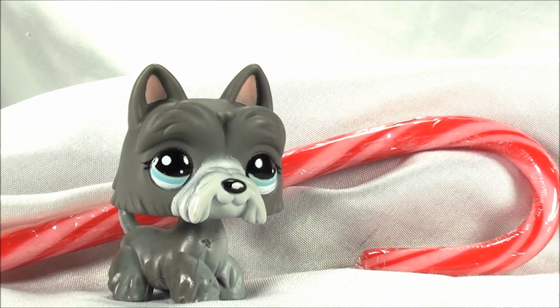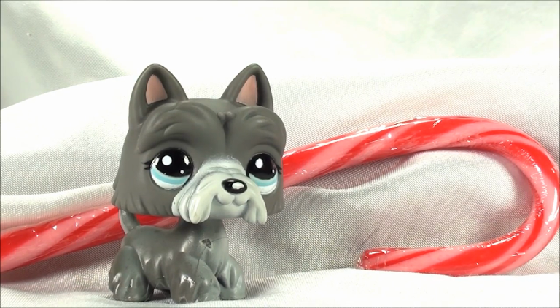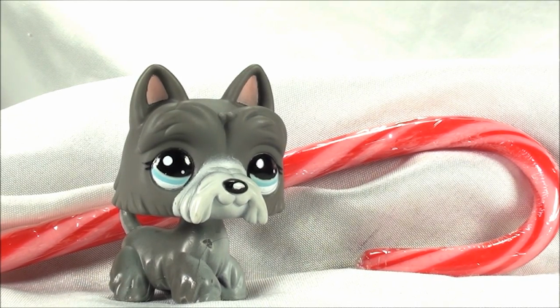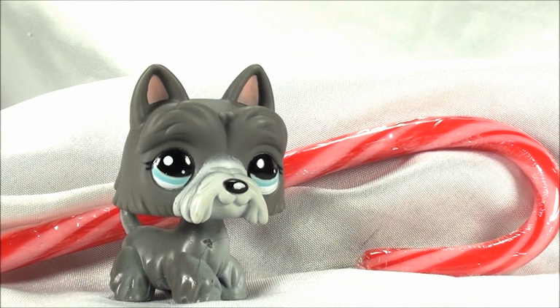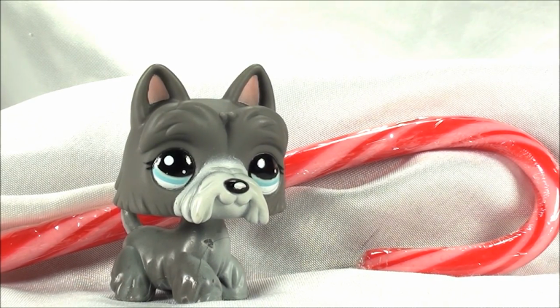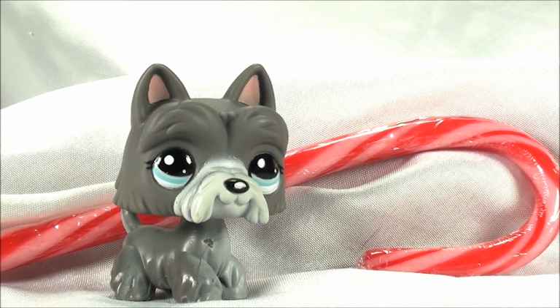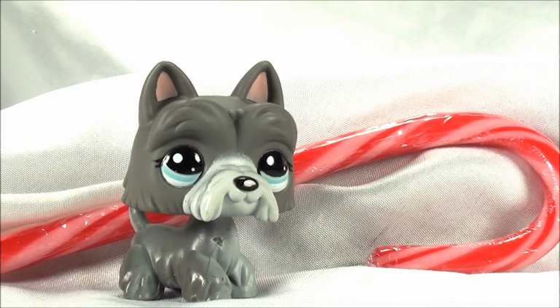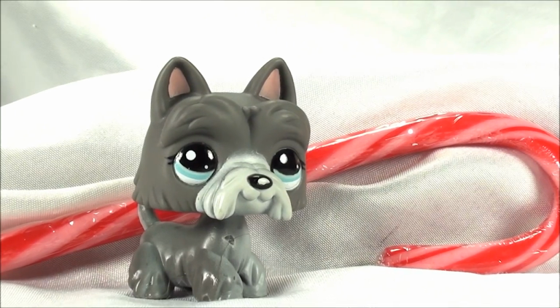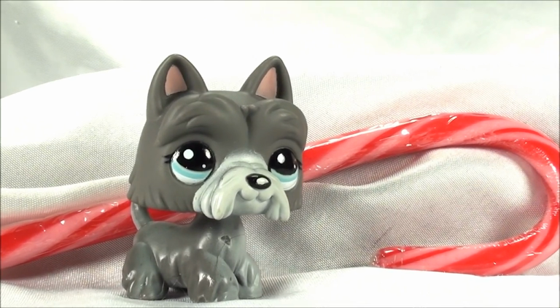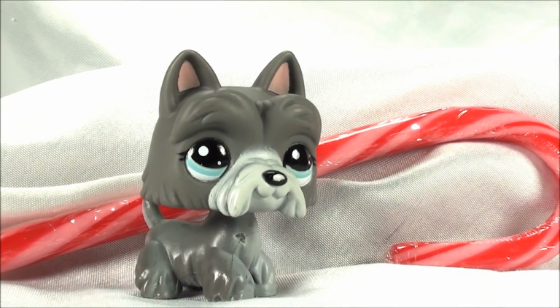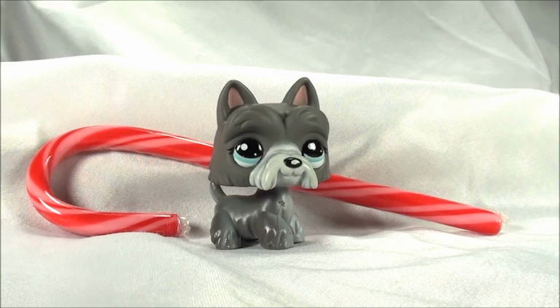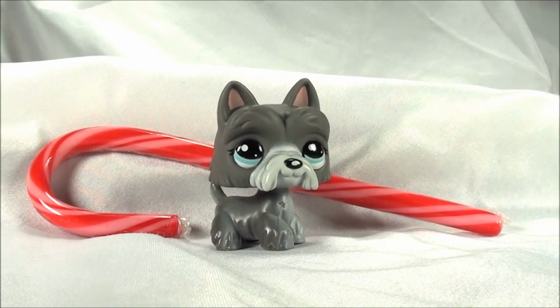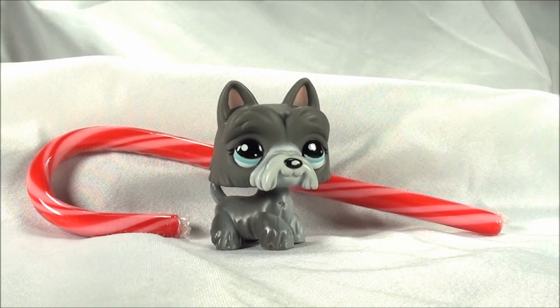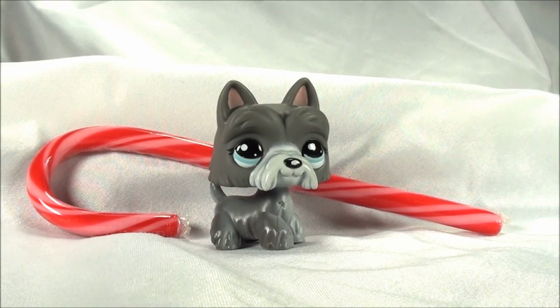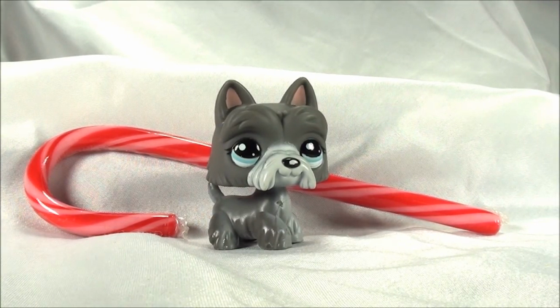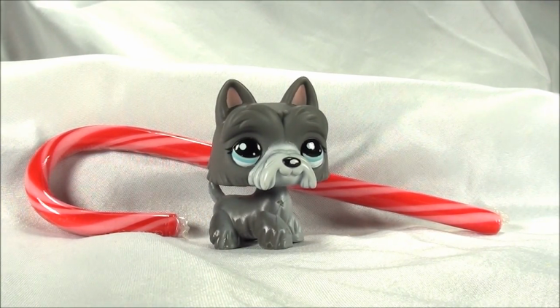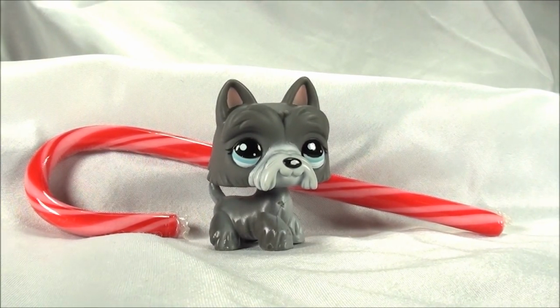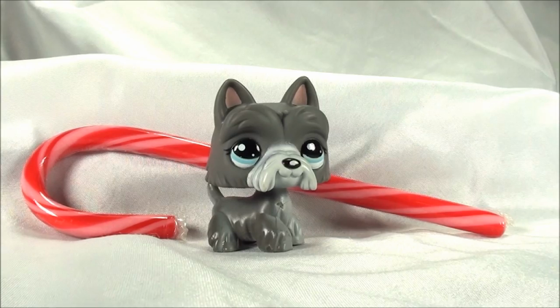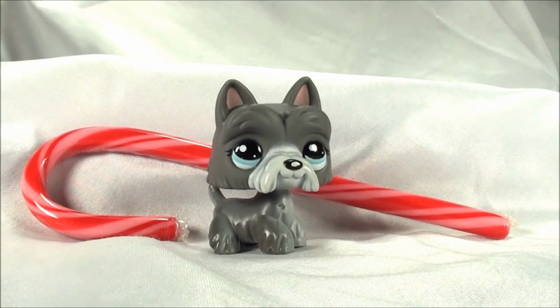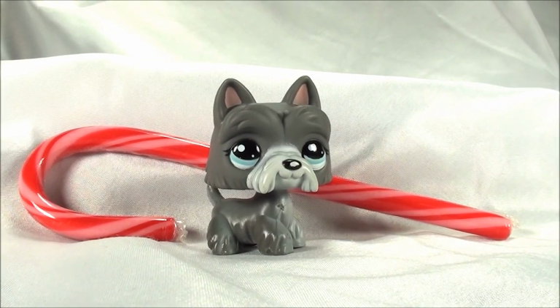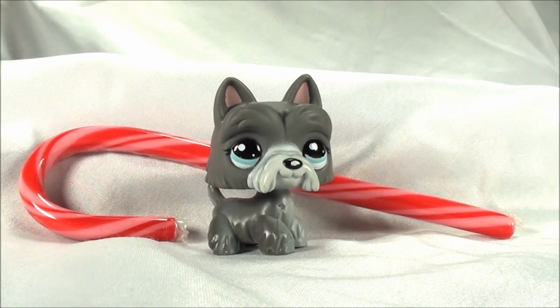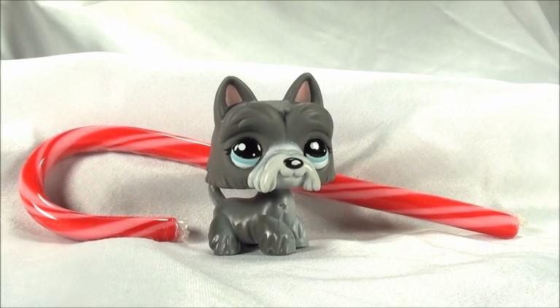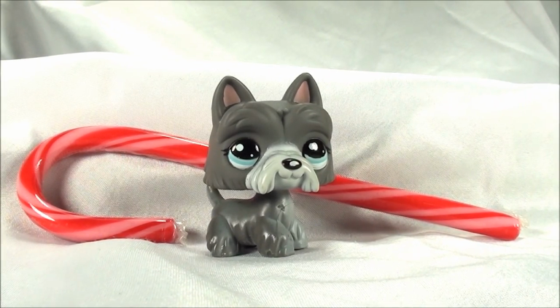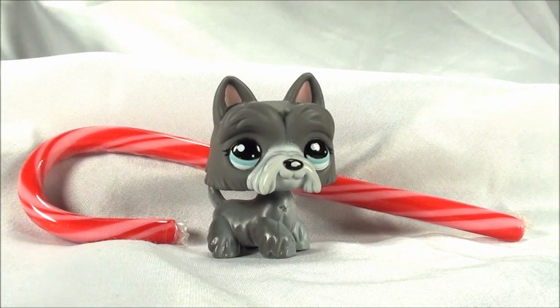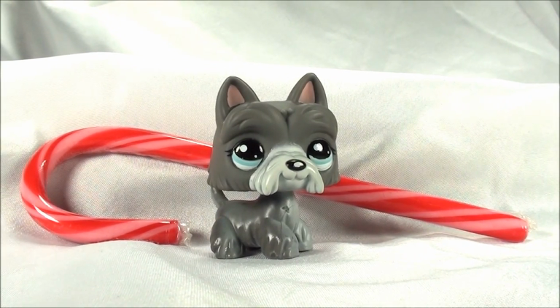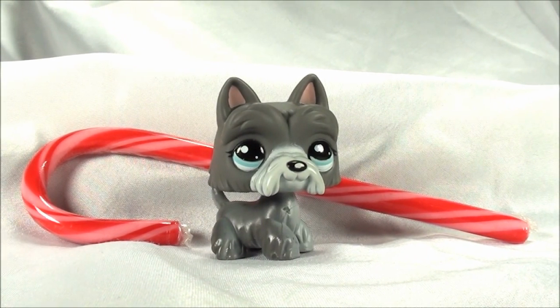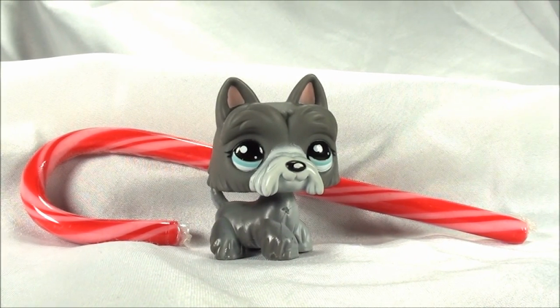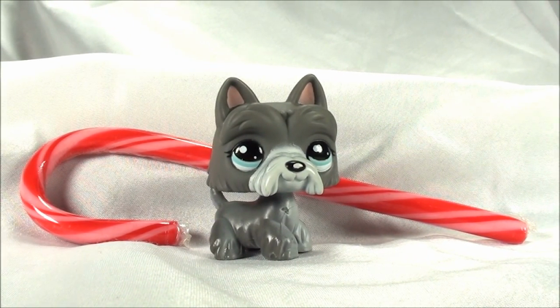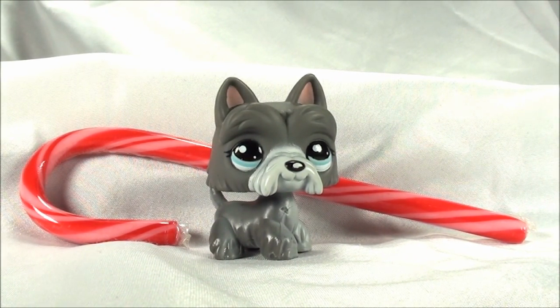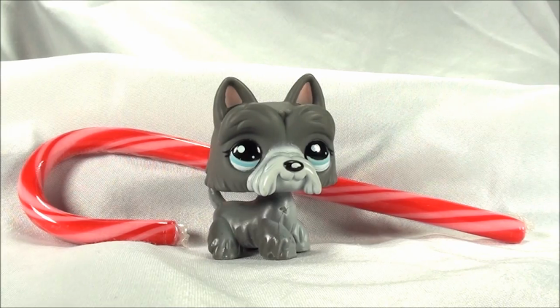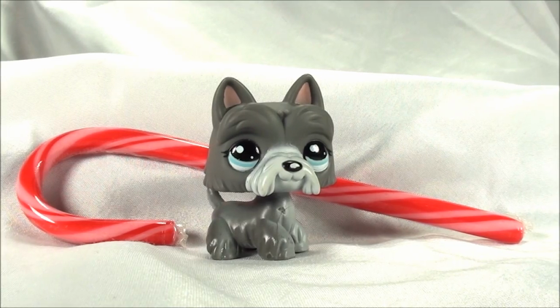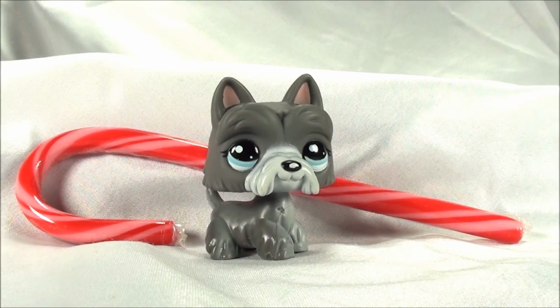Whenever I see these dogs in real life, I always want to pet them. So Merry Christmas and Happy Holidays! Let me know in the comment section if you guys have this pet, or if you have this dog in real life — that'd be really cool.